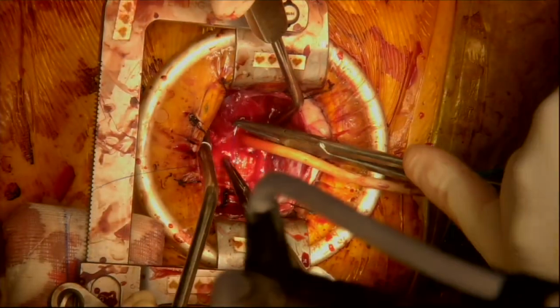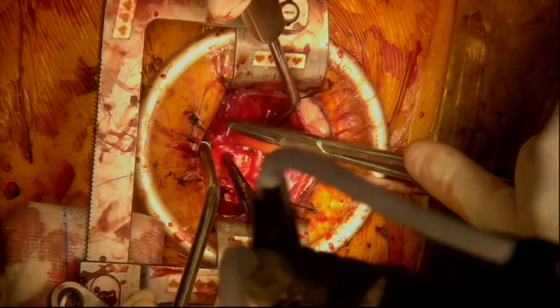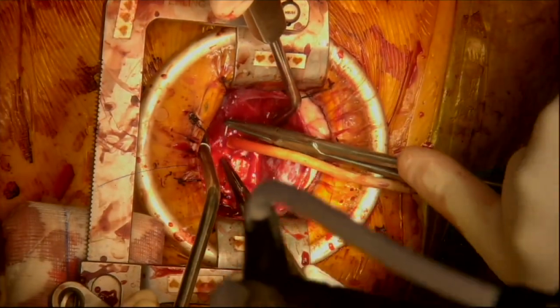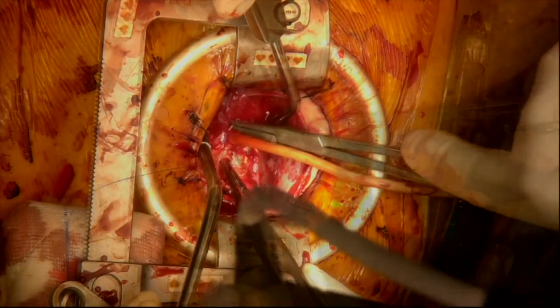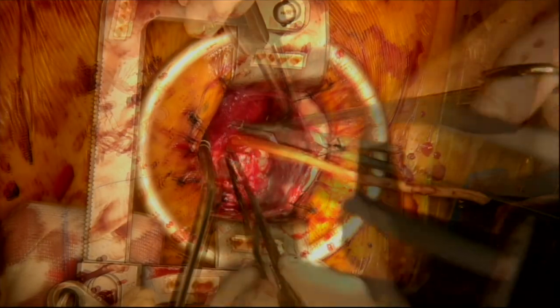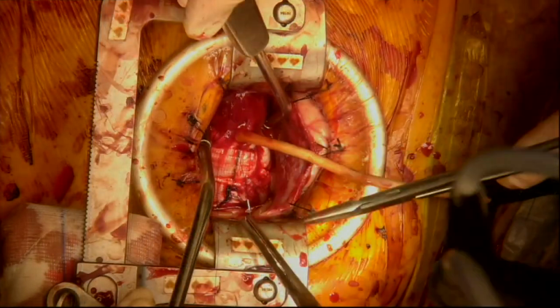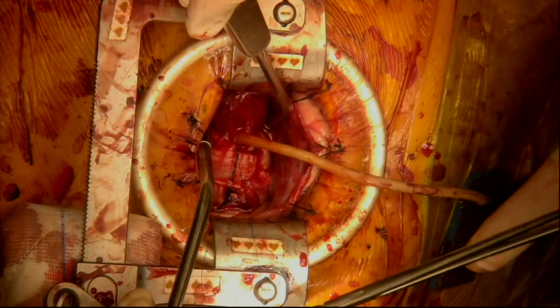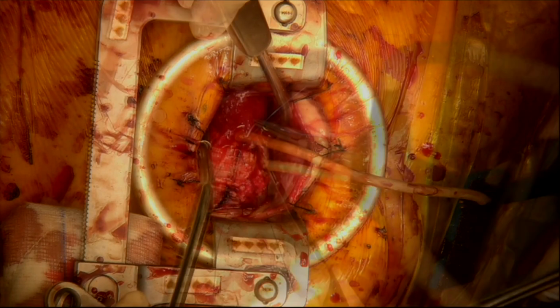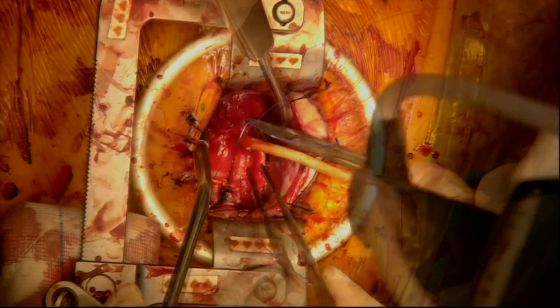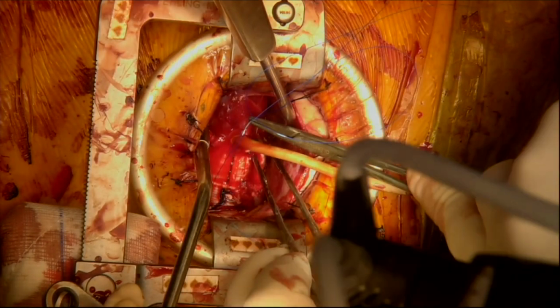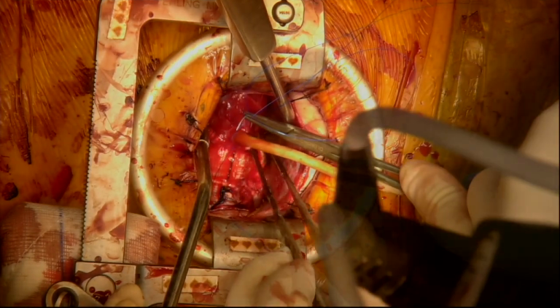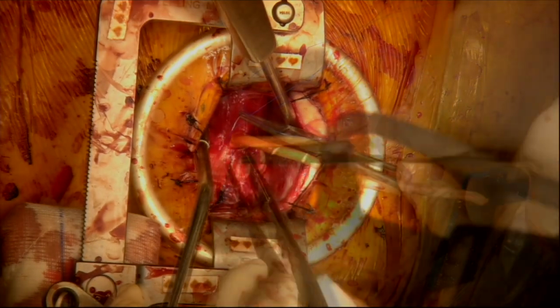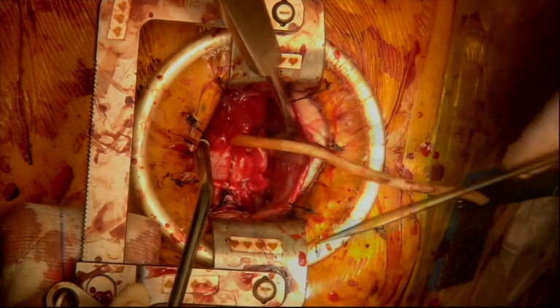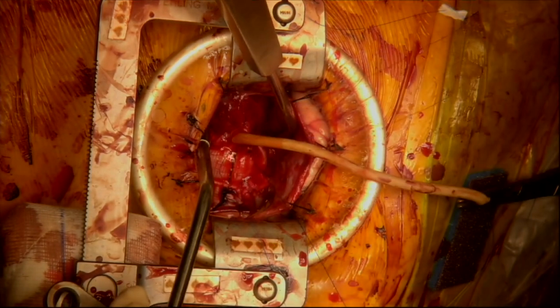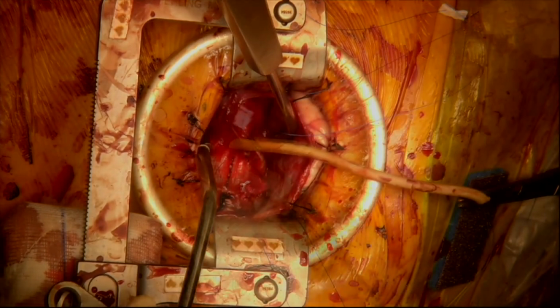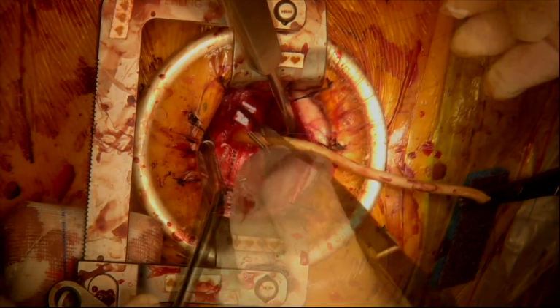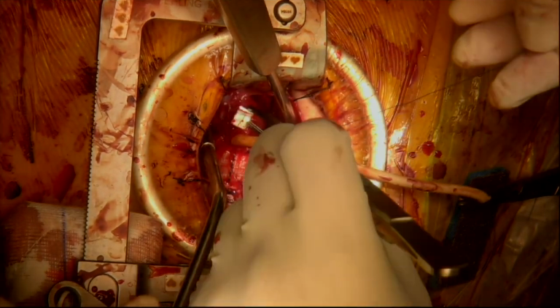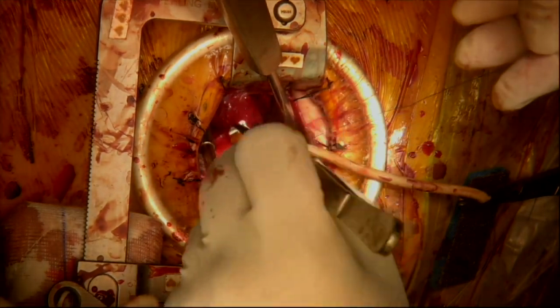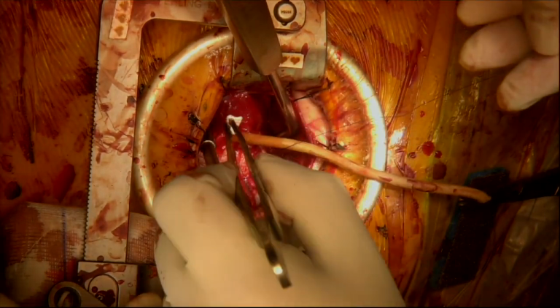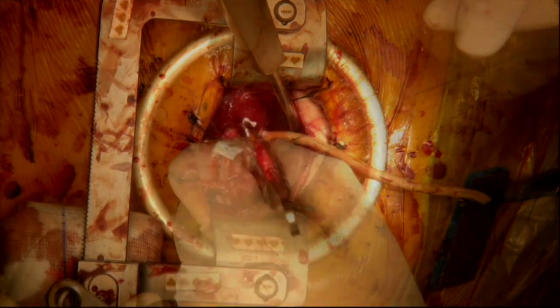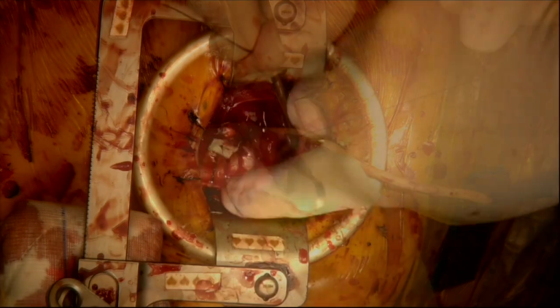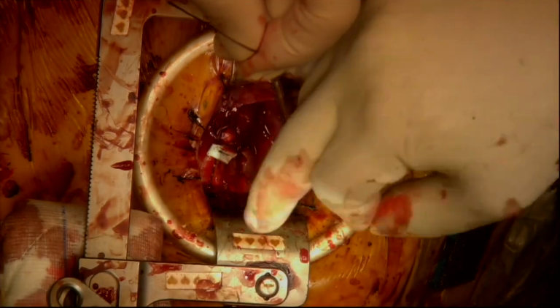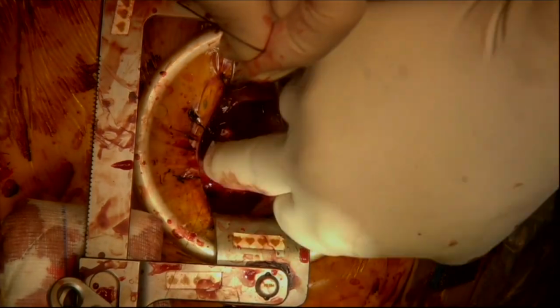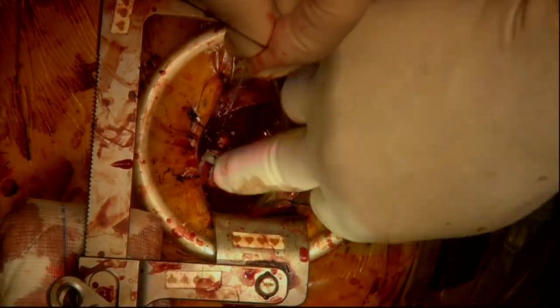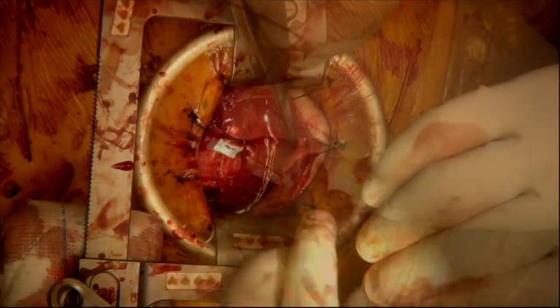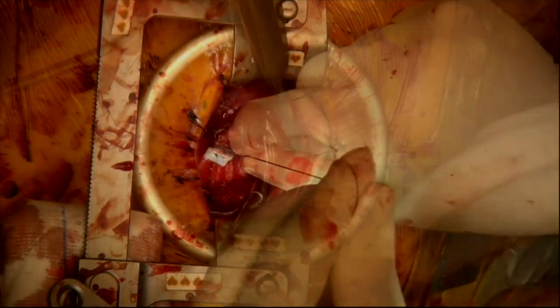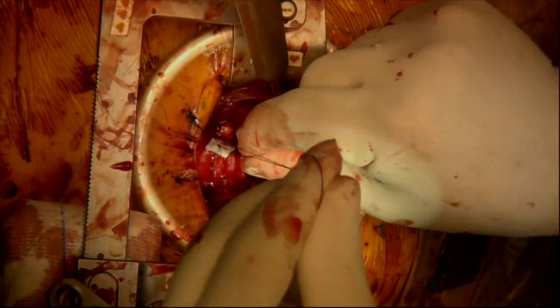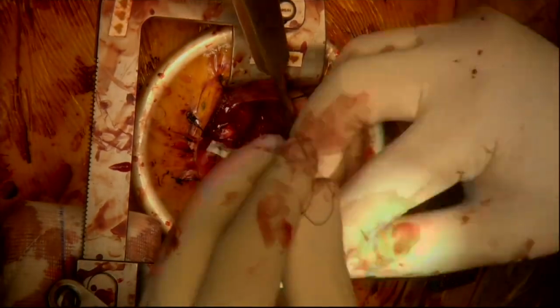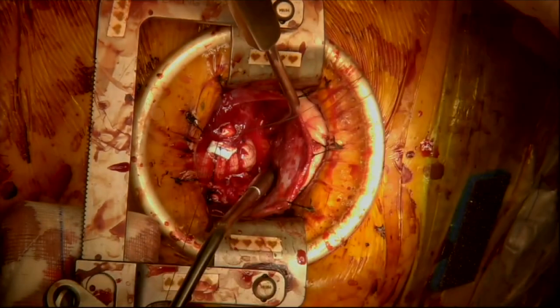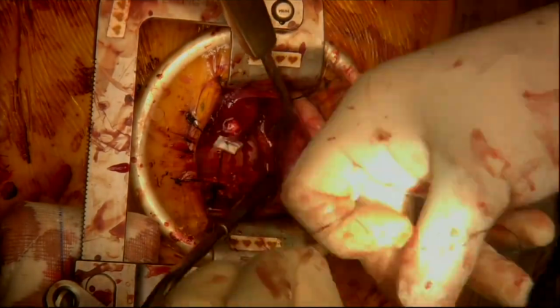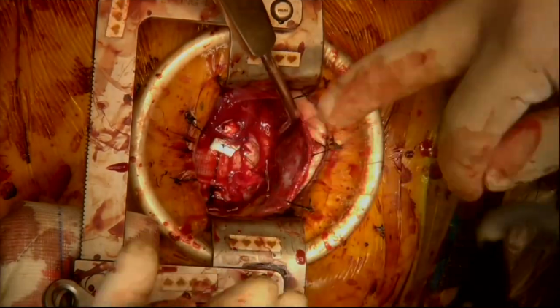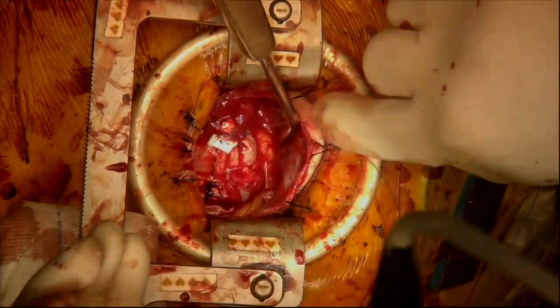The opening is then repaired with a double-pledgeted suture, and then the purse string is tied.